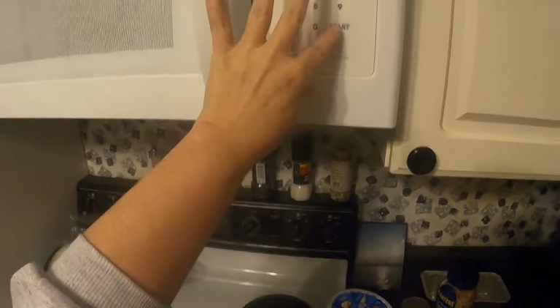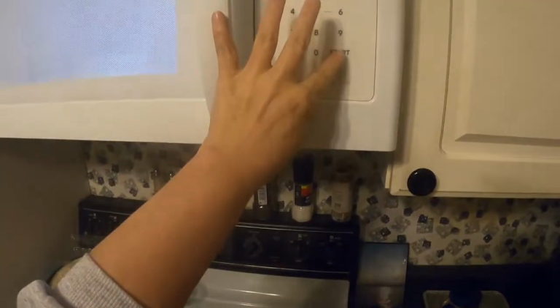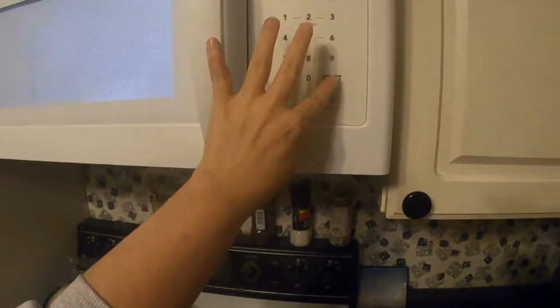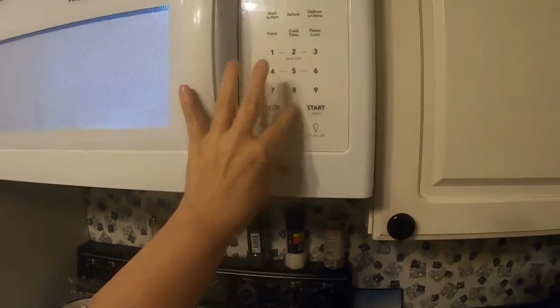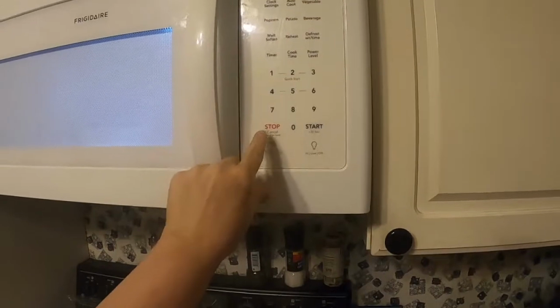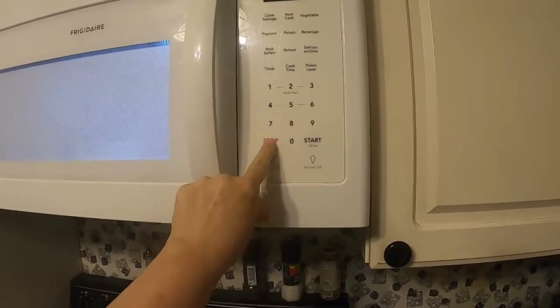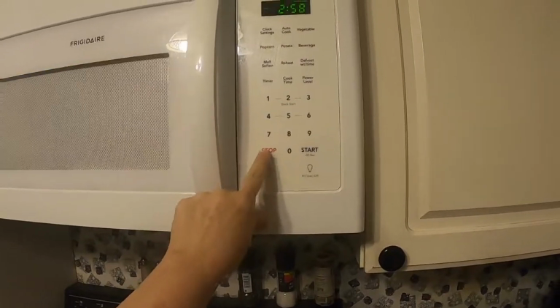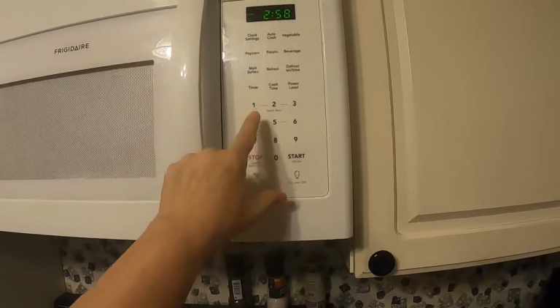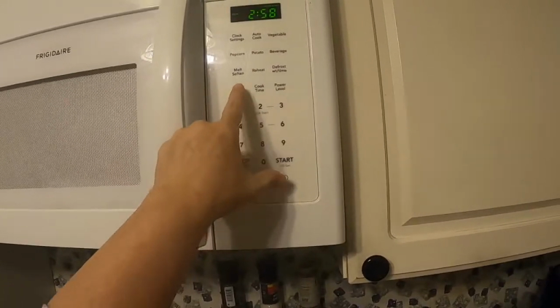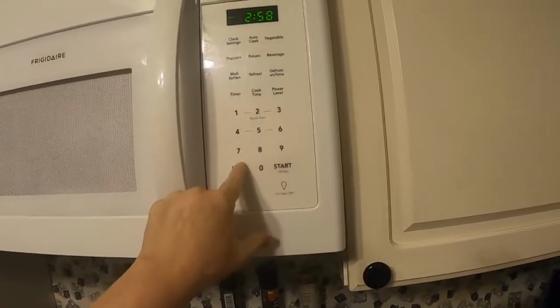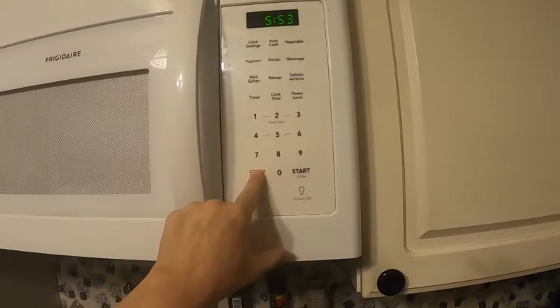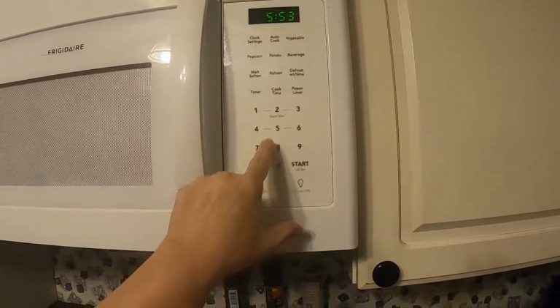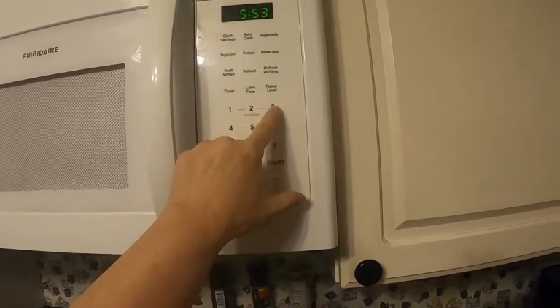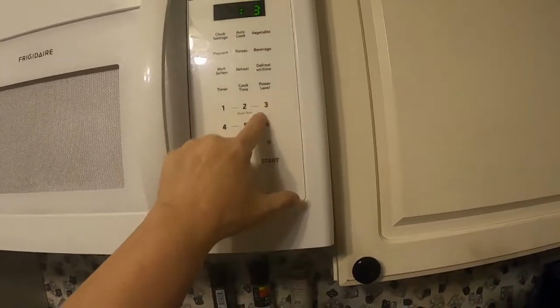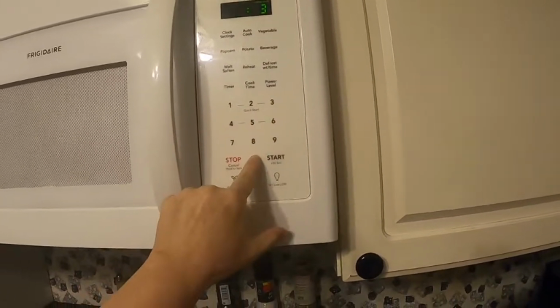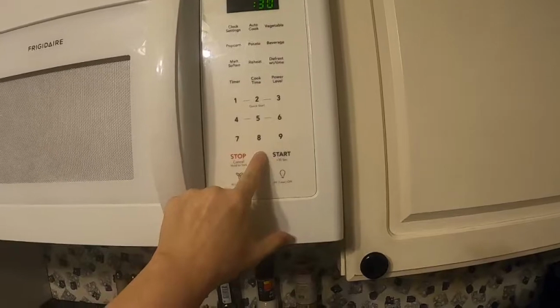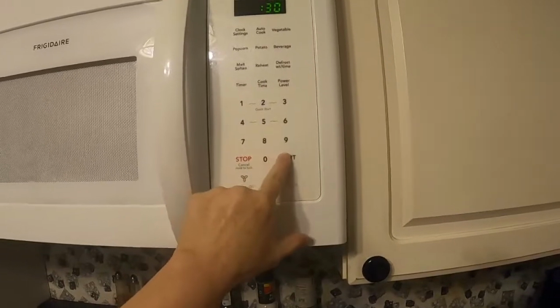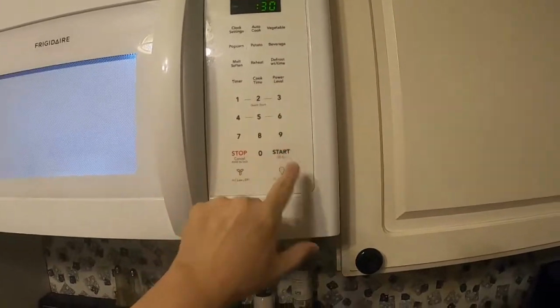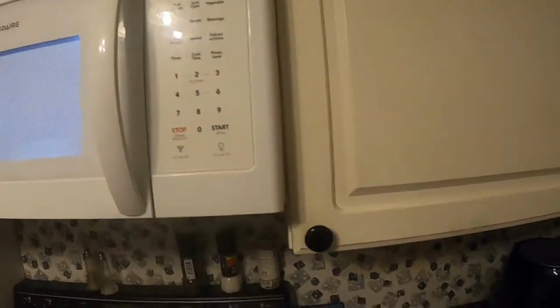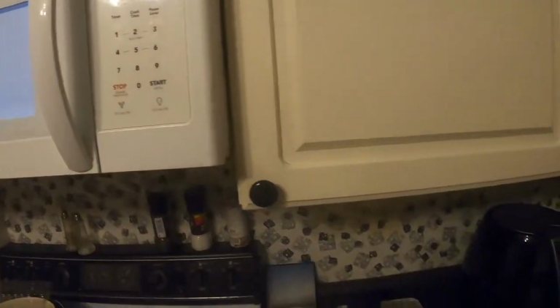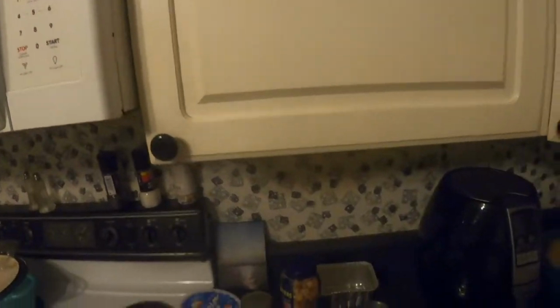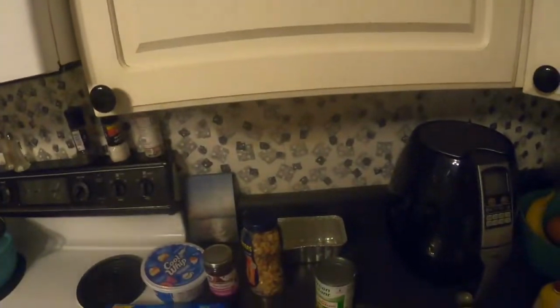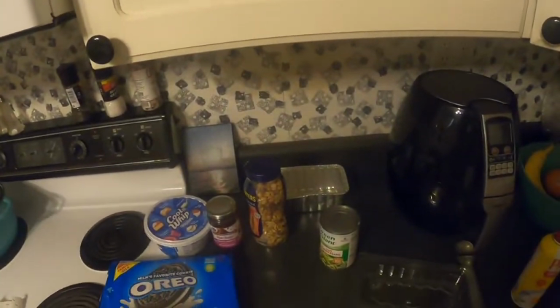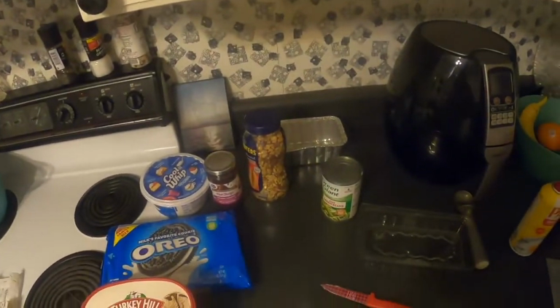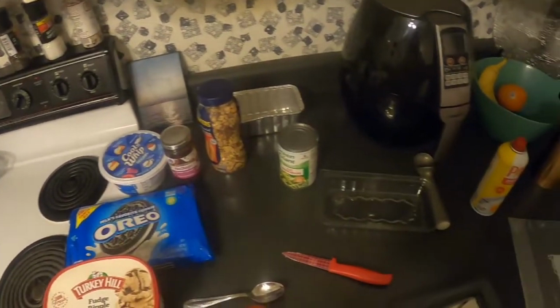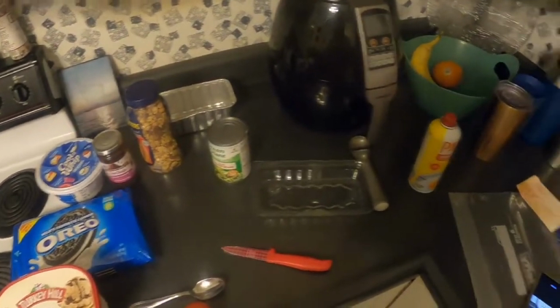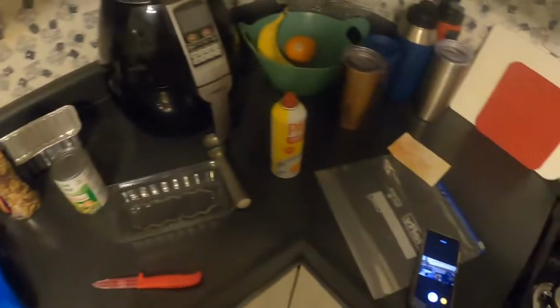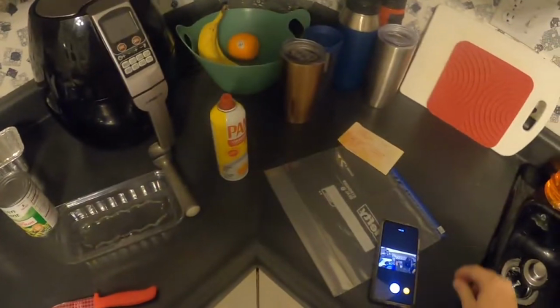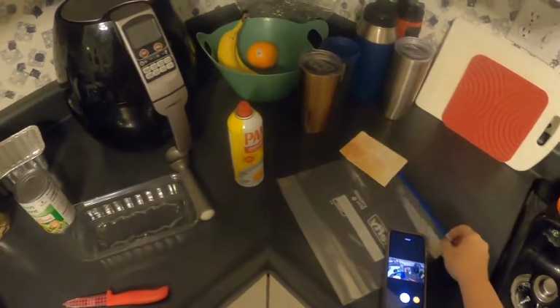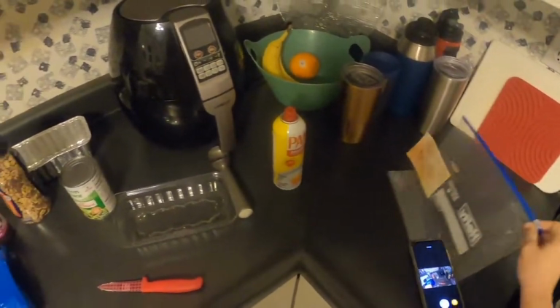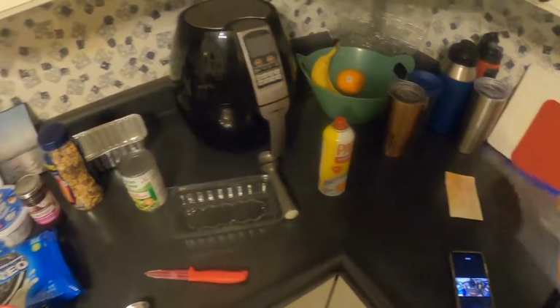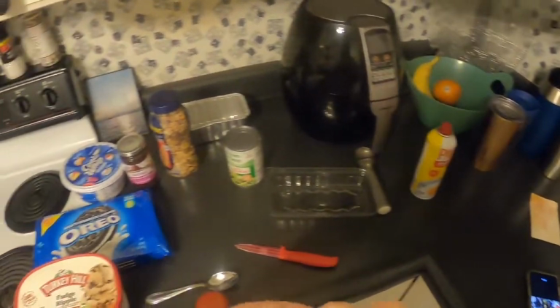Oh no — not three minutes! Holy cow, that would be way too much for the butter. All right, and then we come back down here.